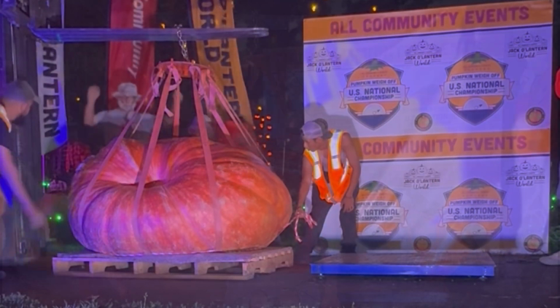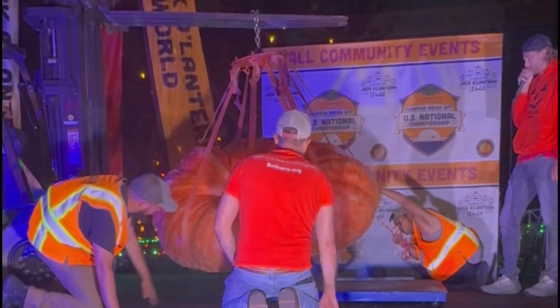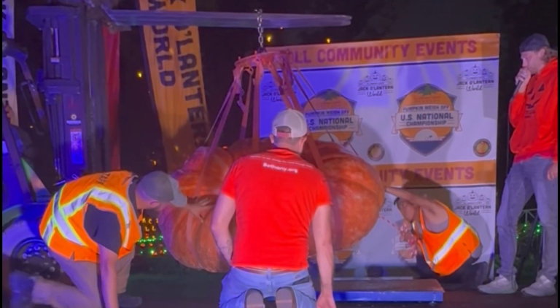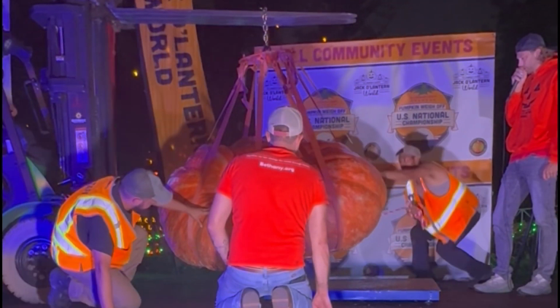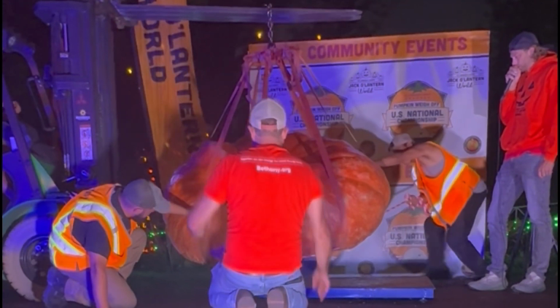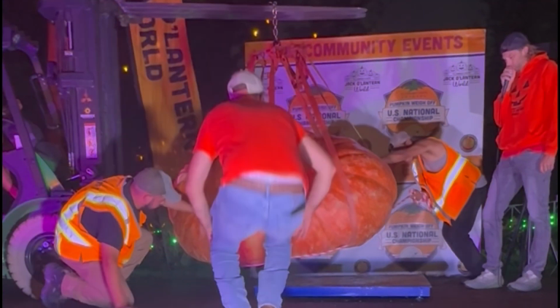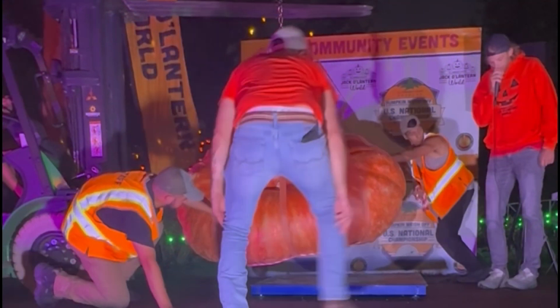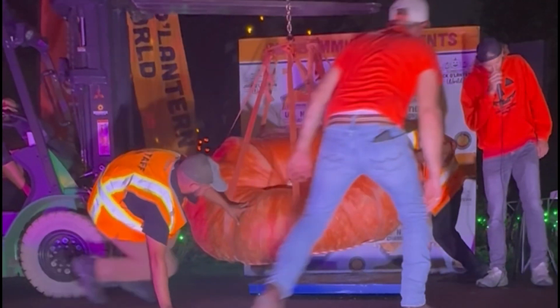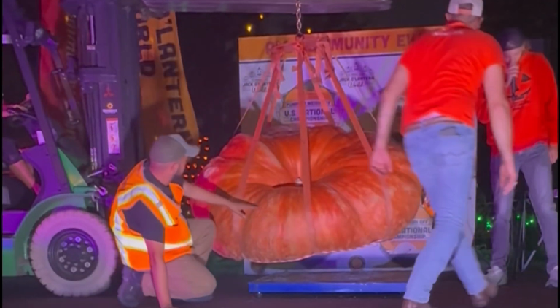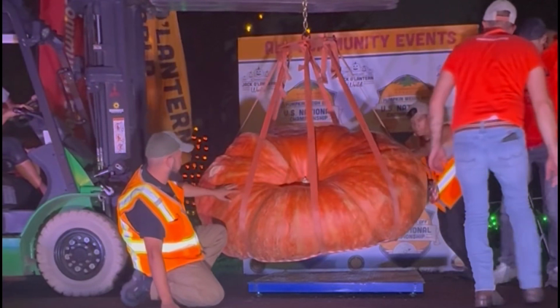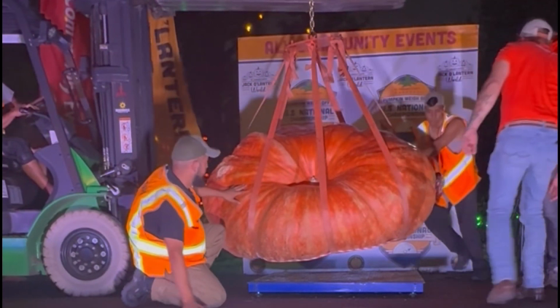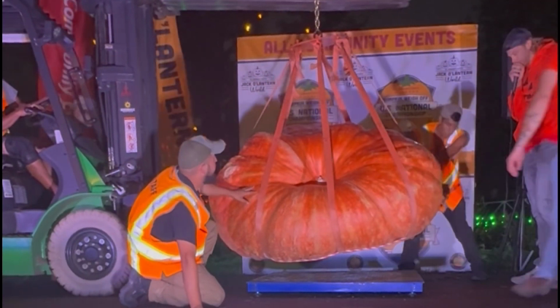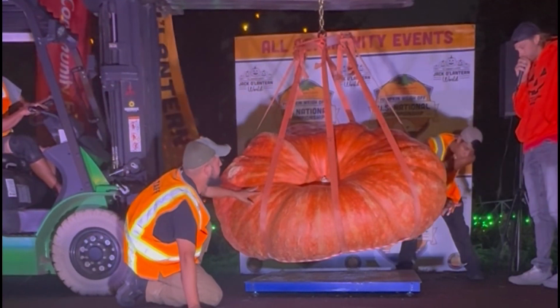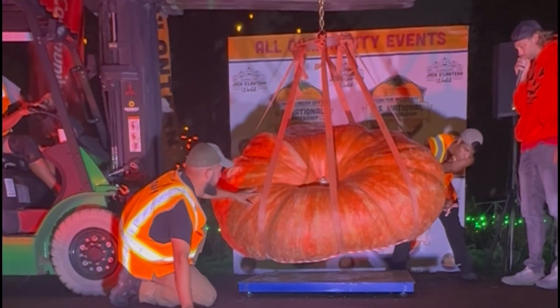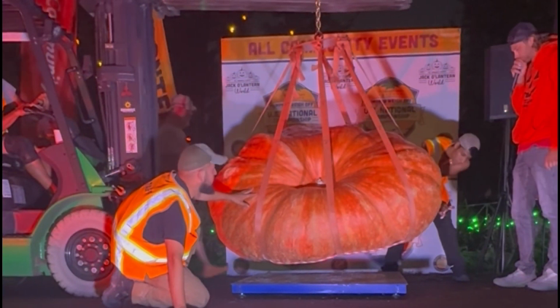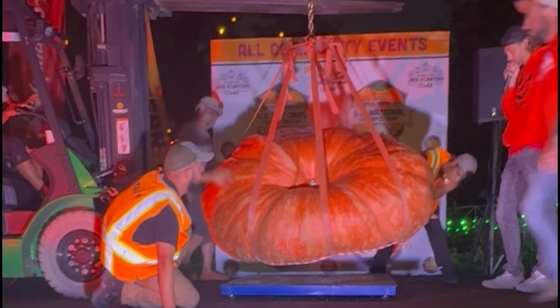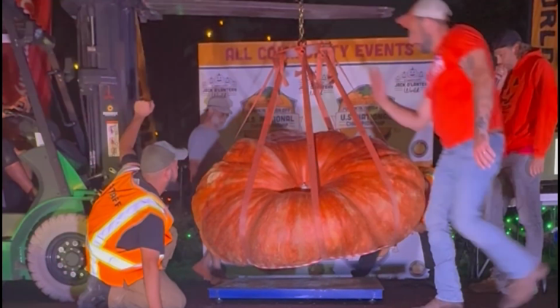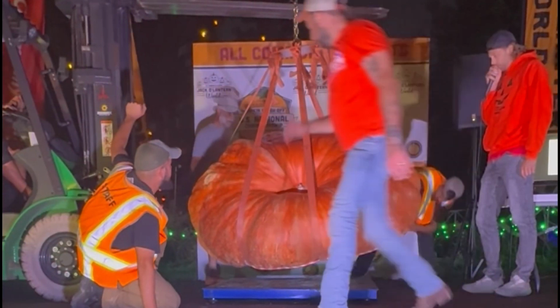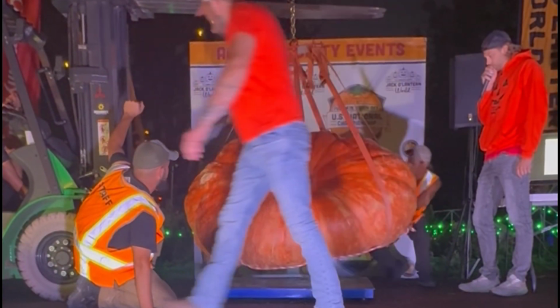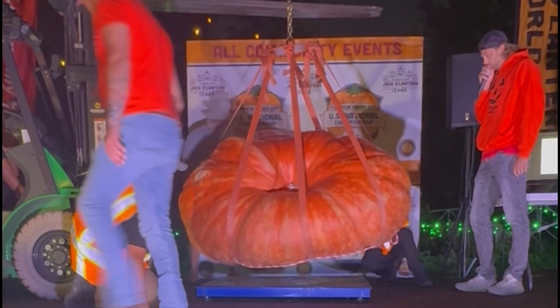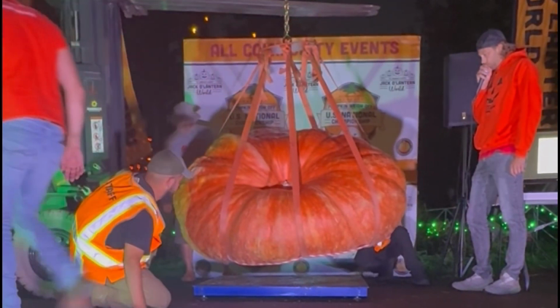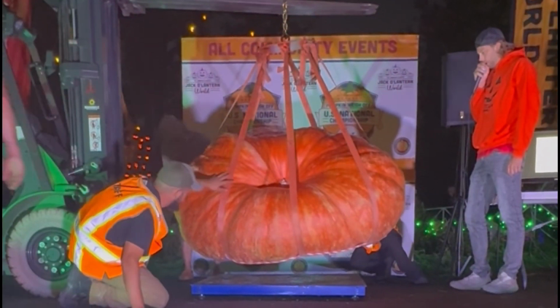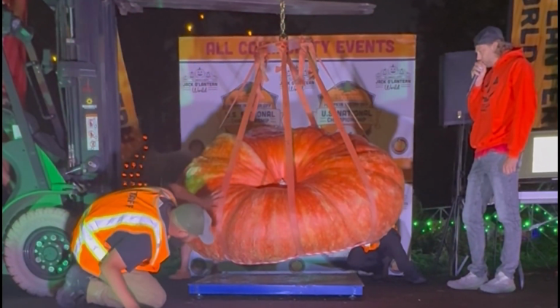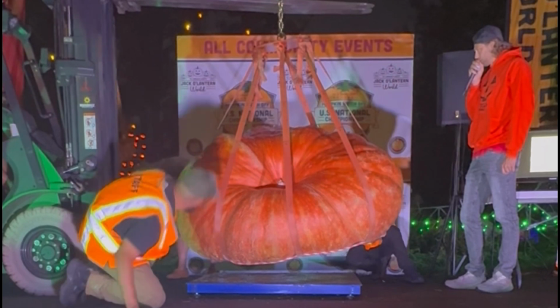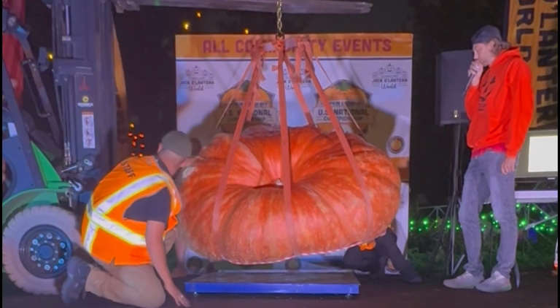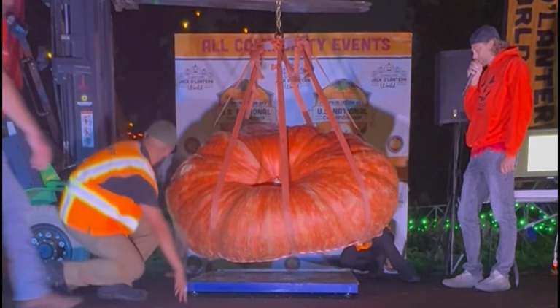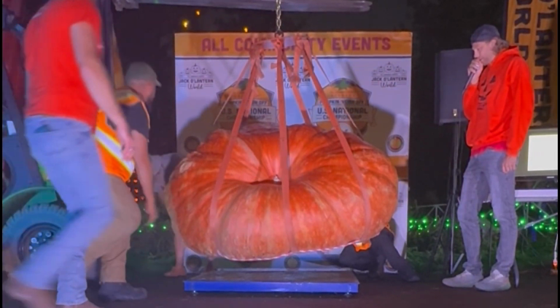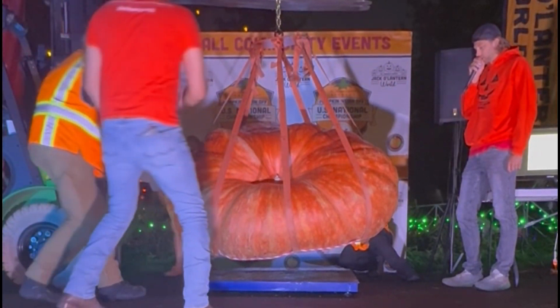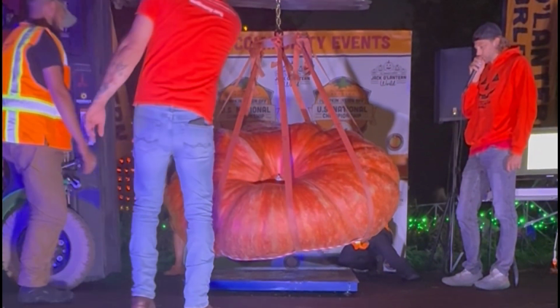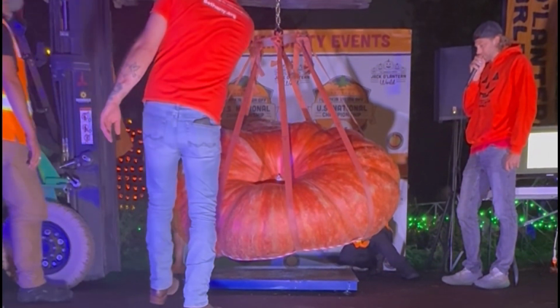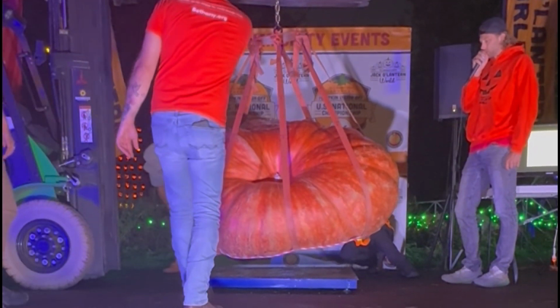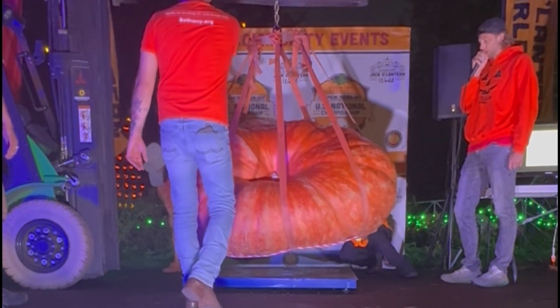This Jim Ford is the real deal. He's a big pumpkin grower. The weight of all three of his pumpkins combined this year is over 6,000 pounds.